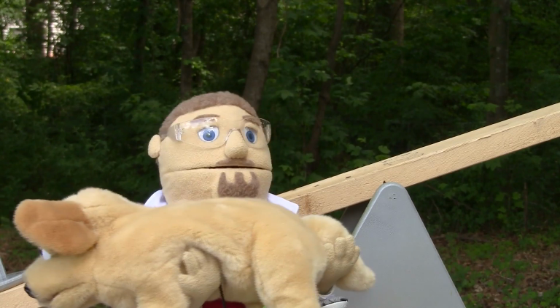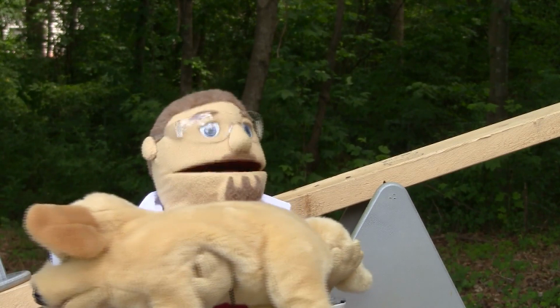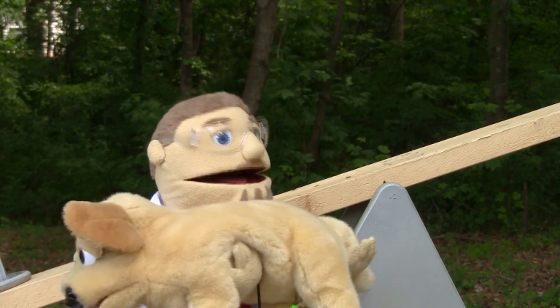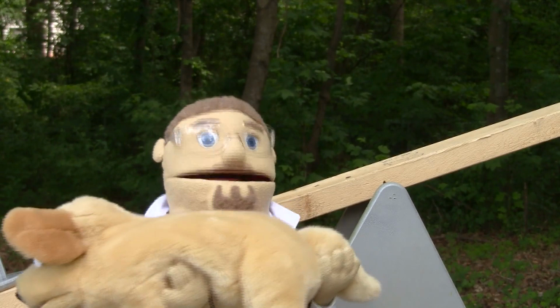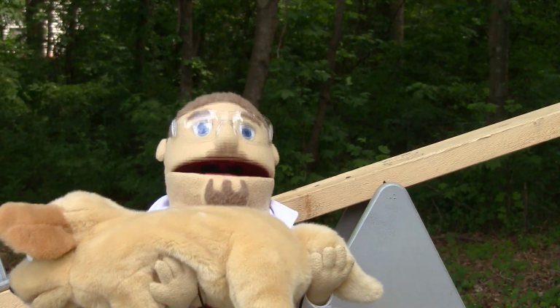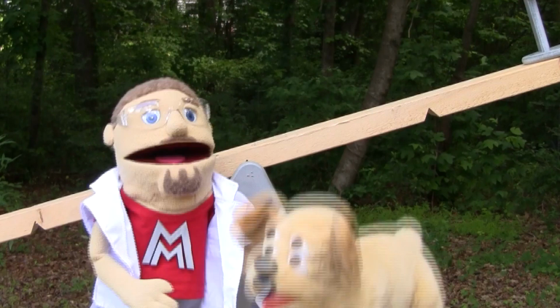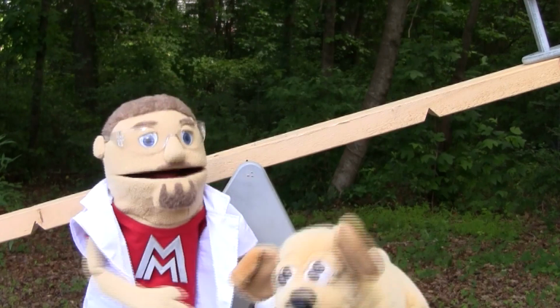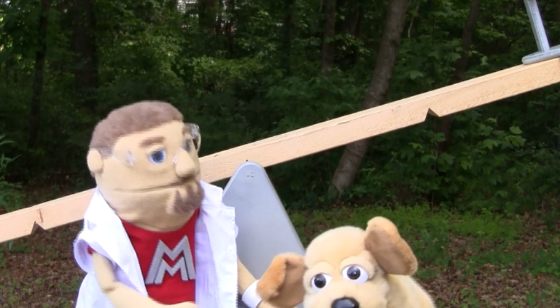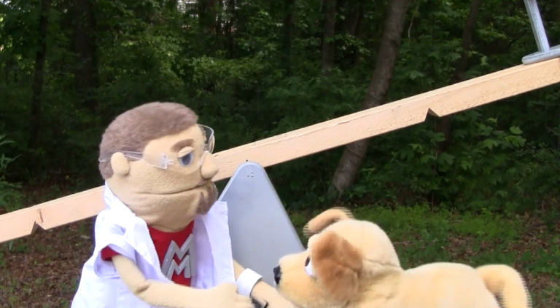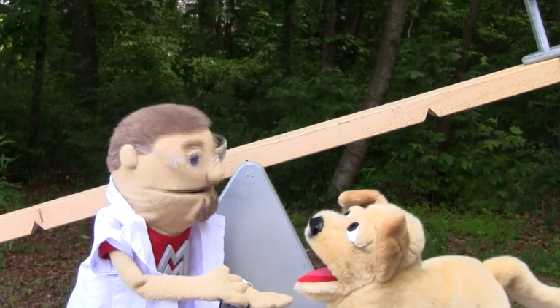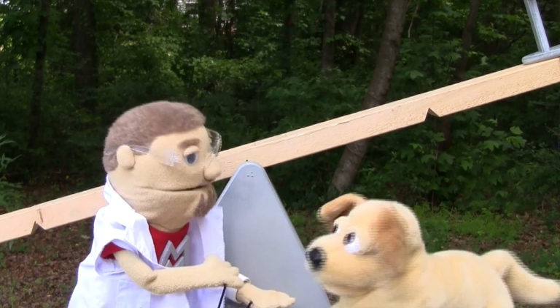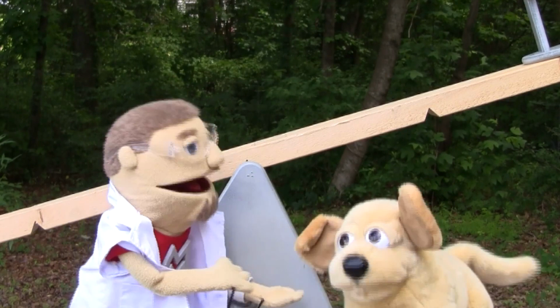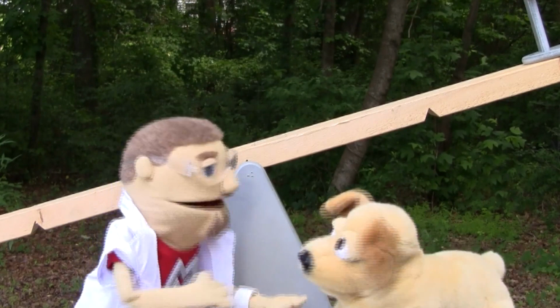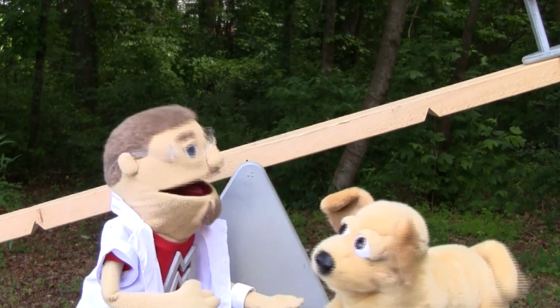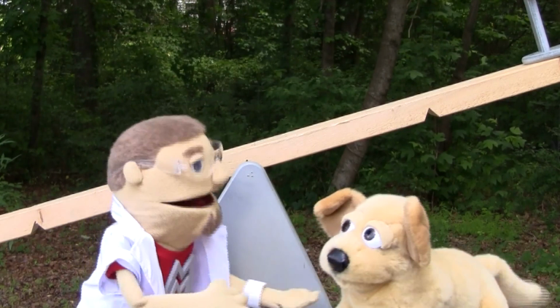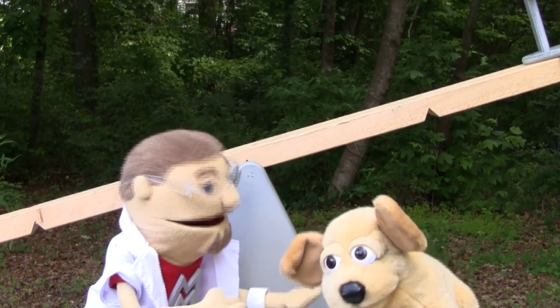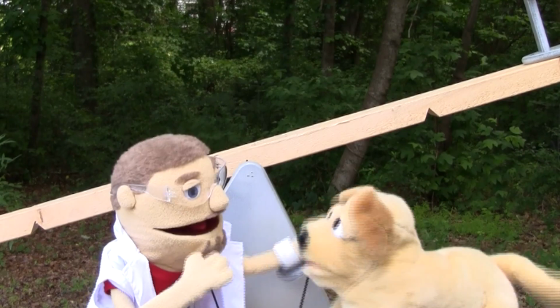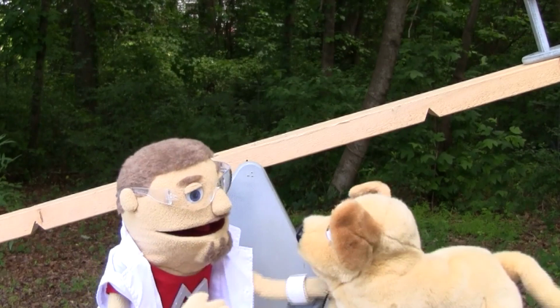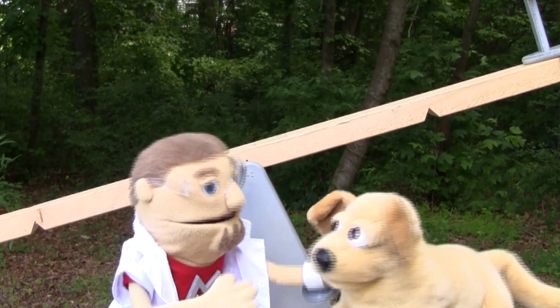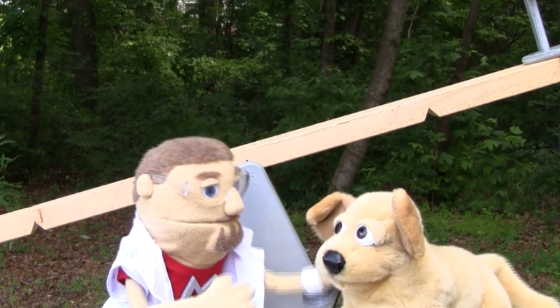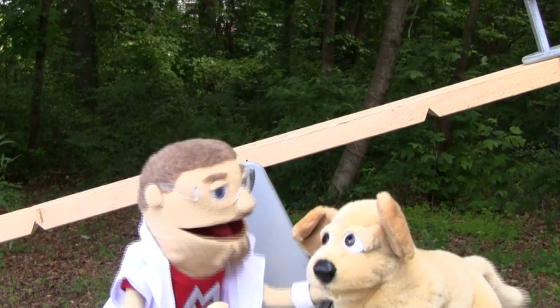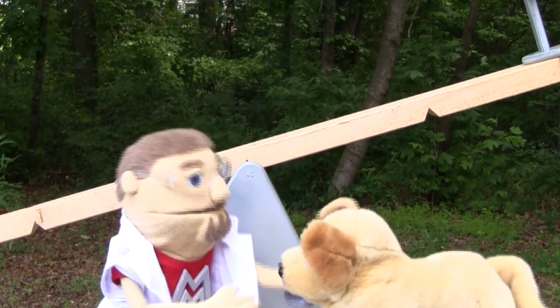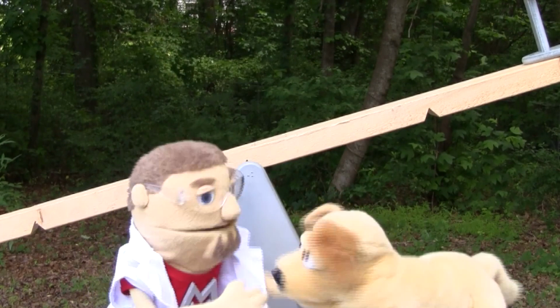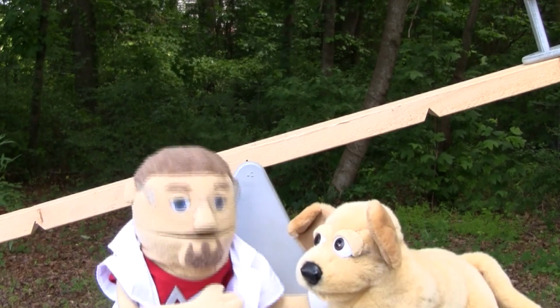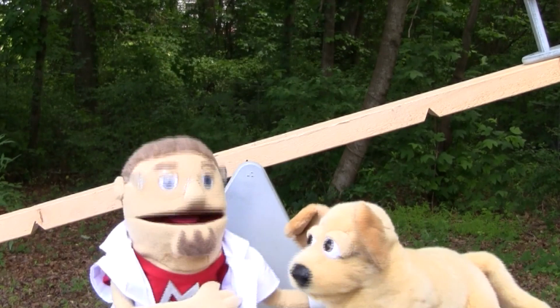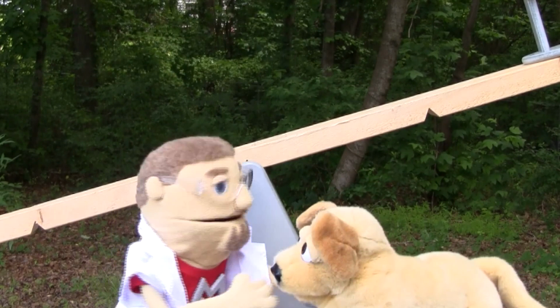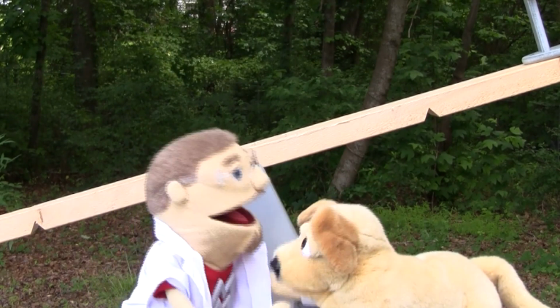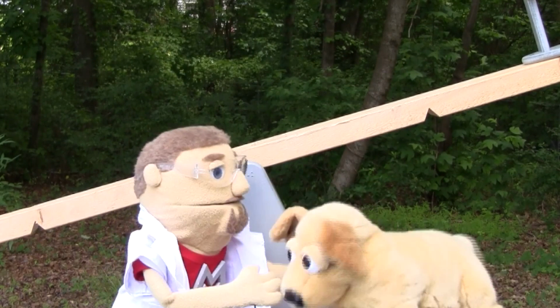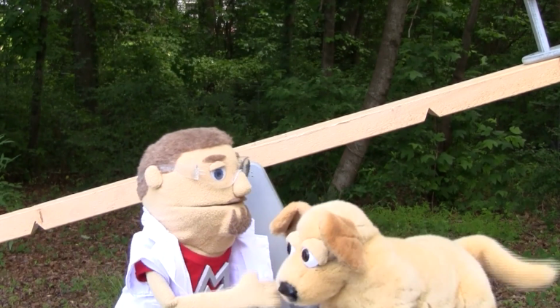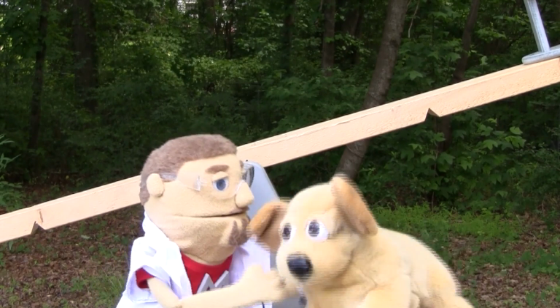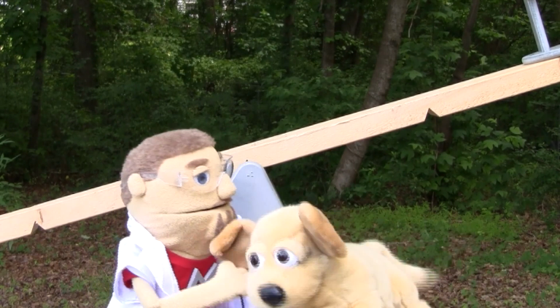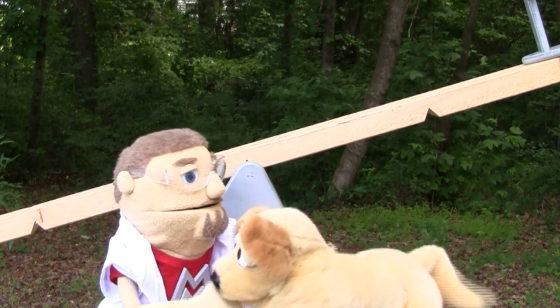I don't think we can do that again. I don't think we'll be able to enjoy the seesaw together, Baxter. I think I'm just too heavy compared to you. Aw.